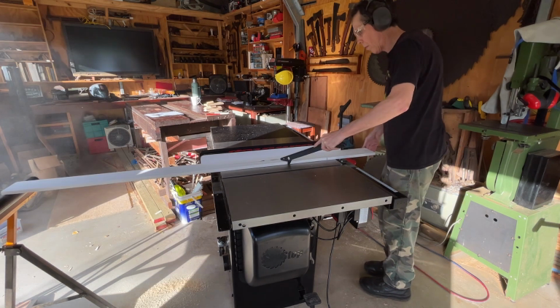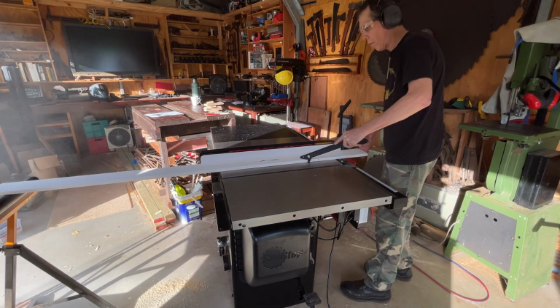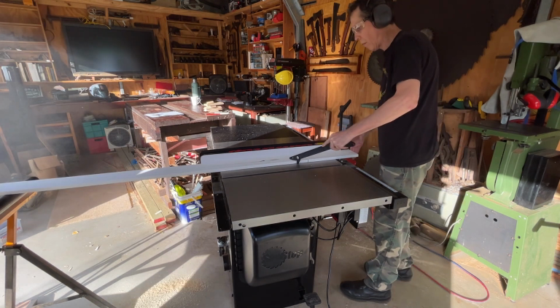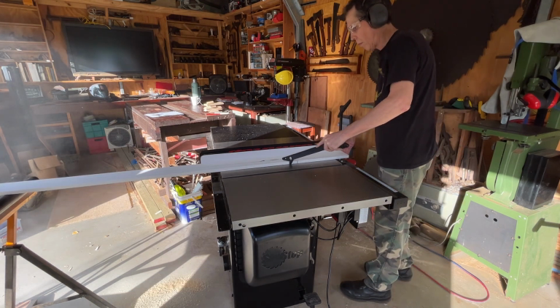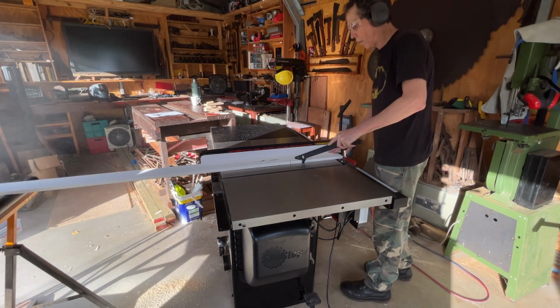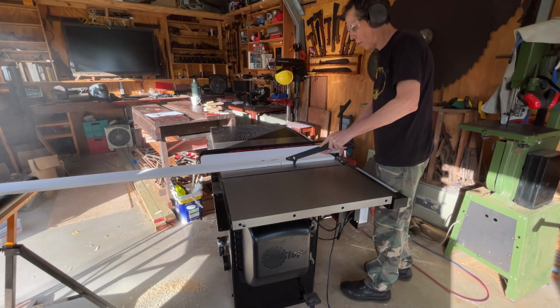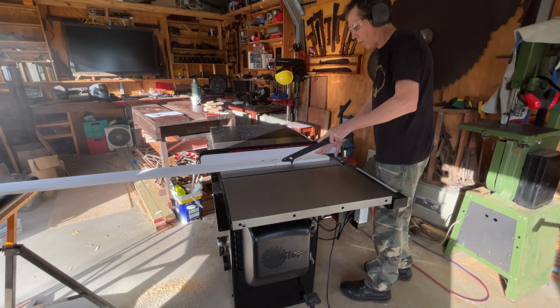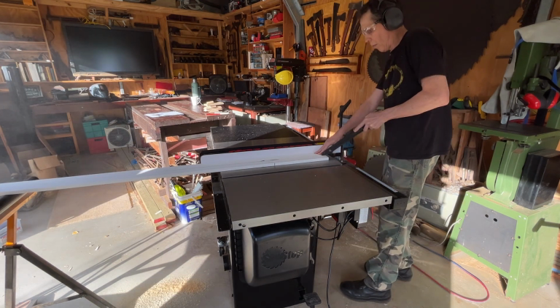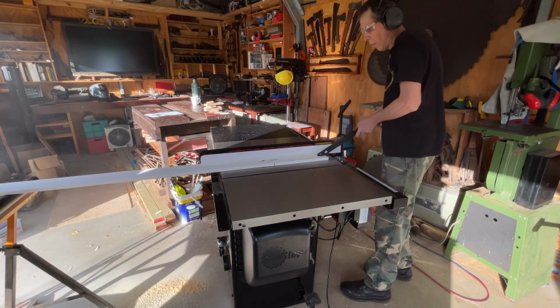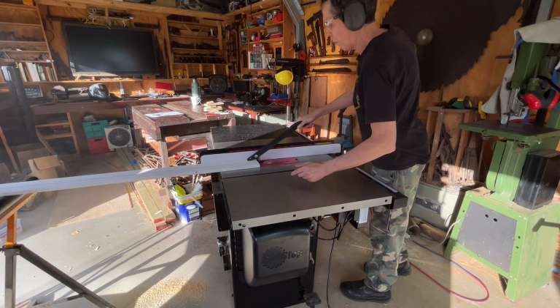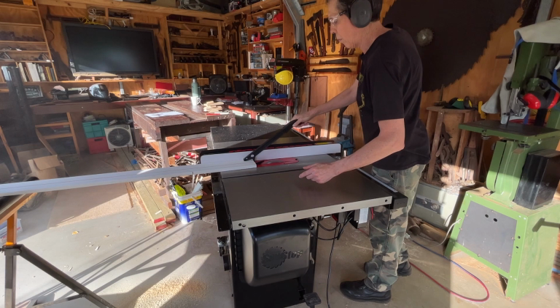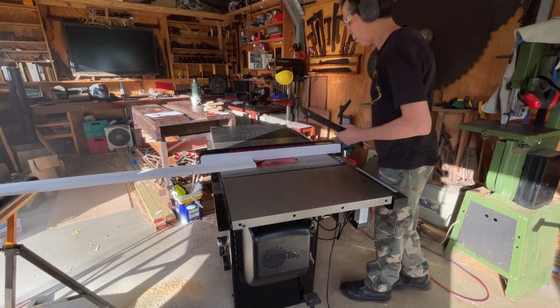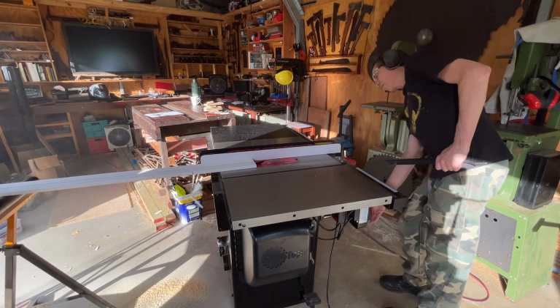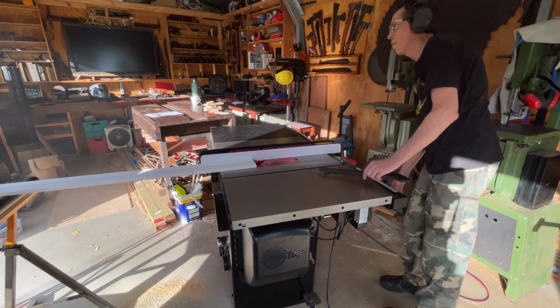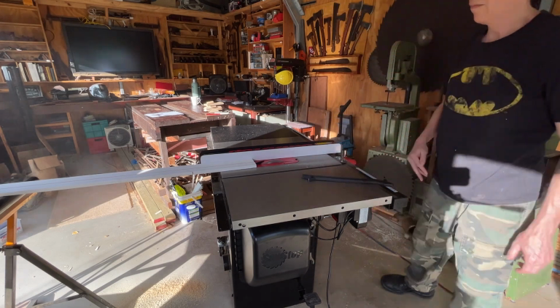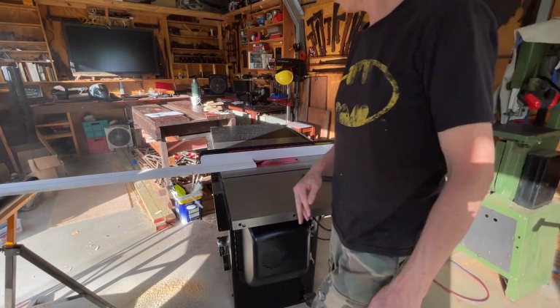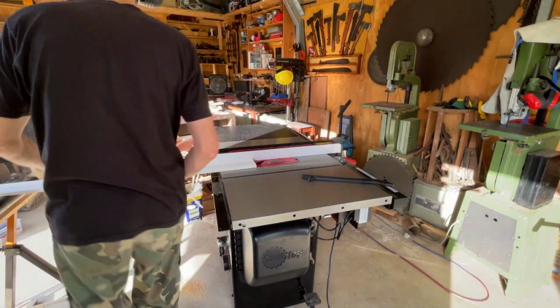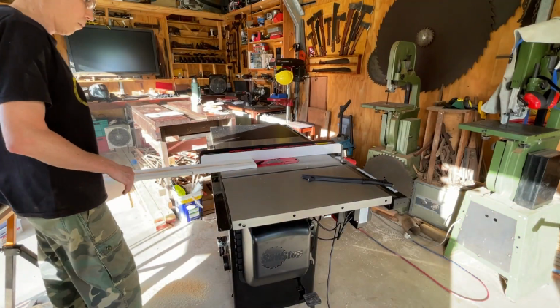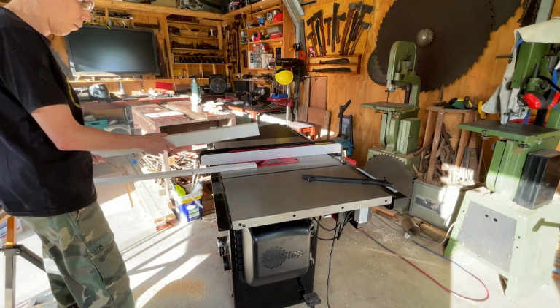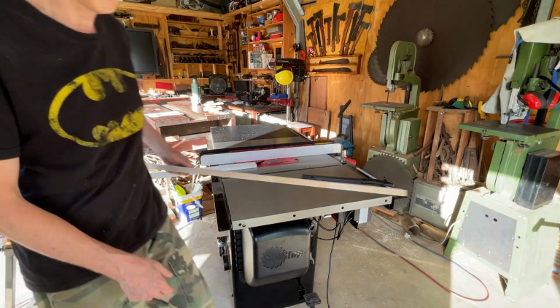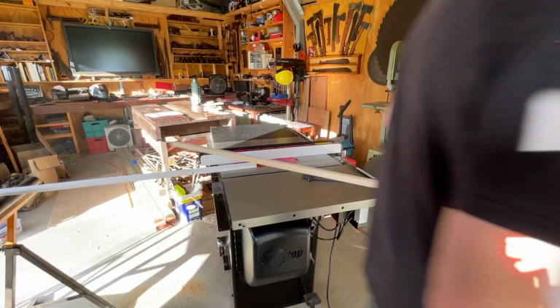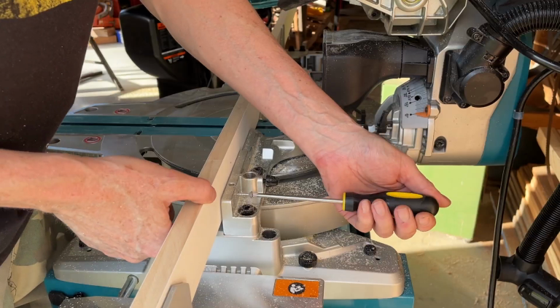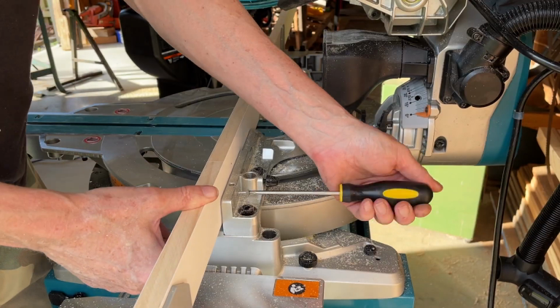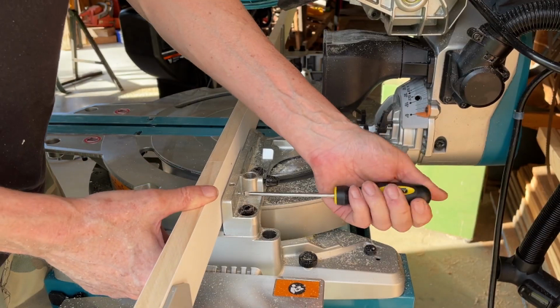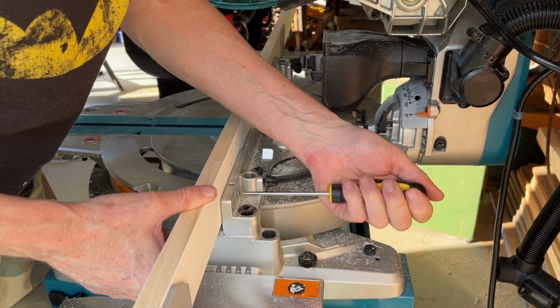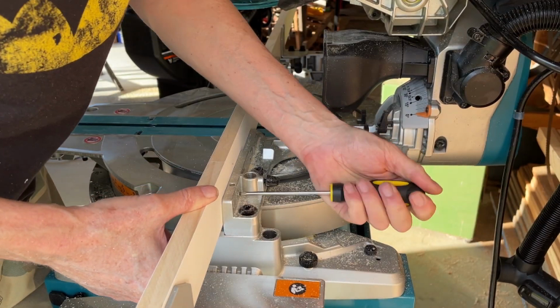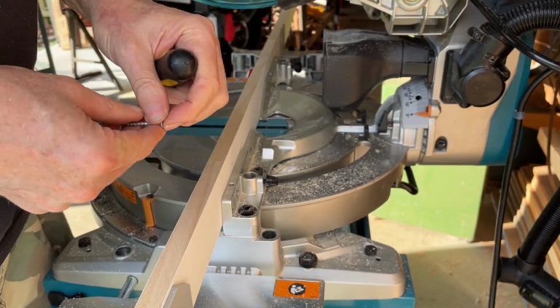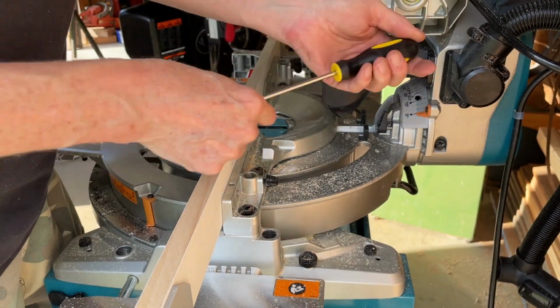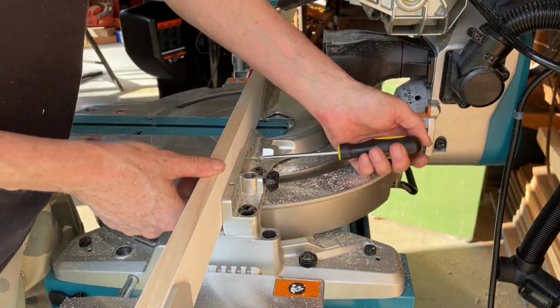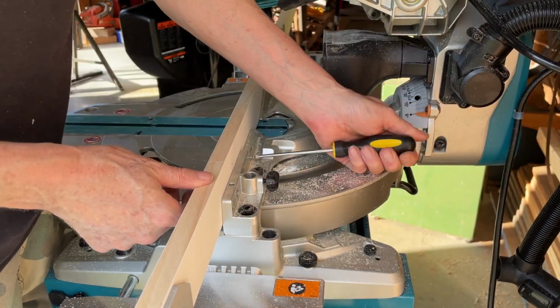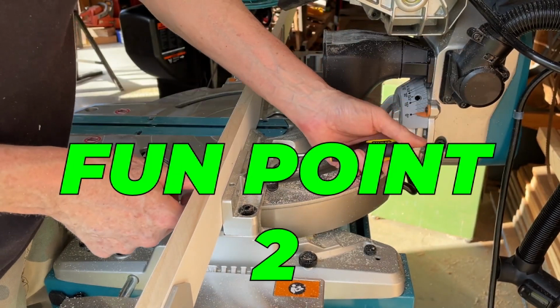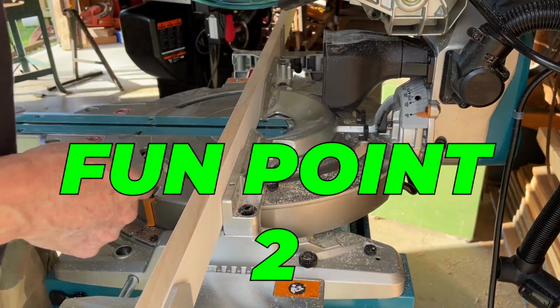This piece of timber was part of a pile given to me from a construction site. If you never ask you never score. Fun point two: free is best.